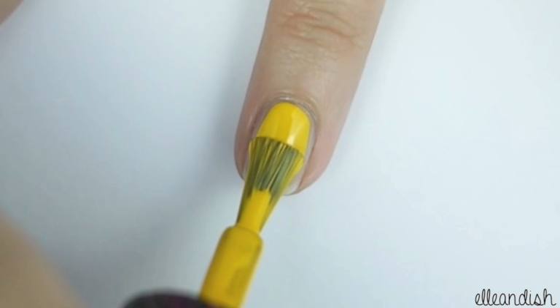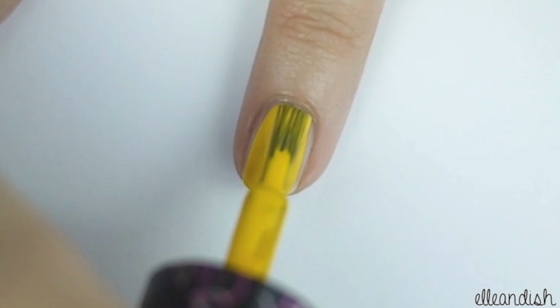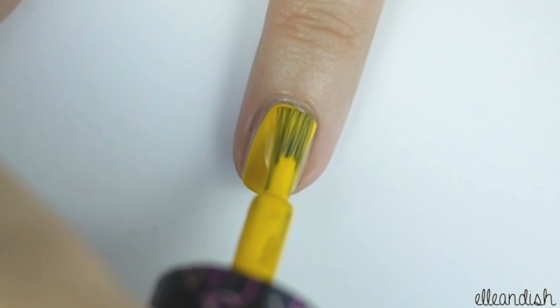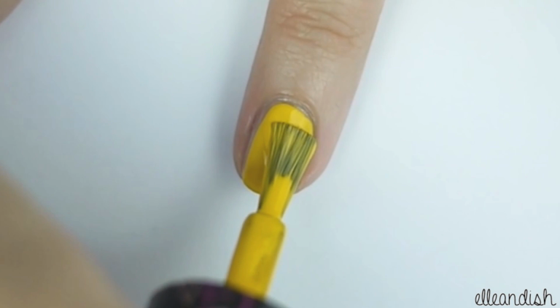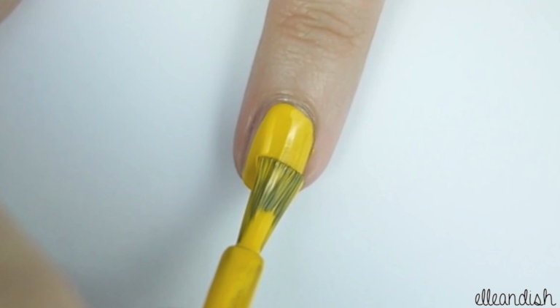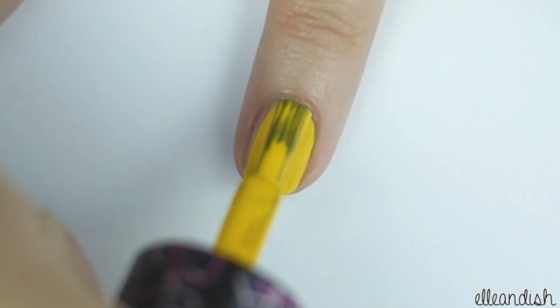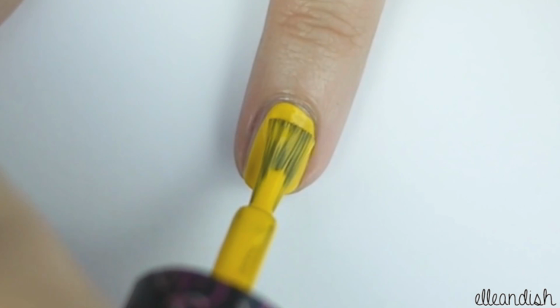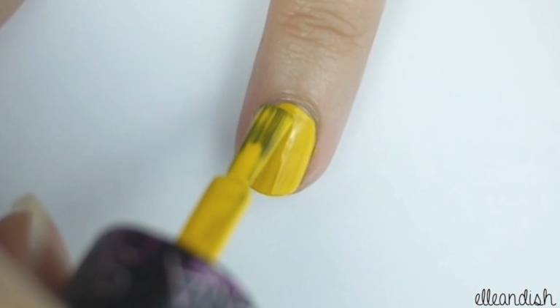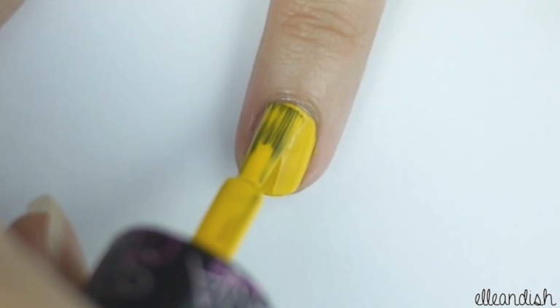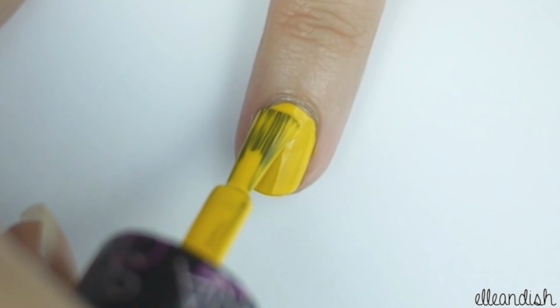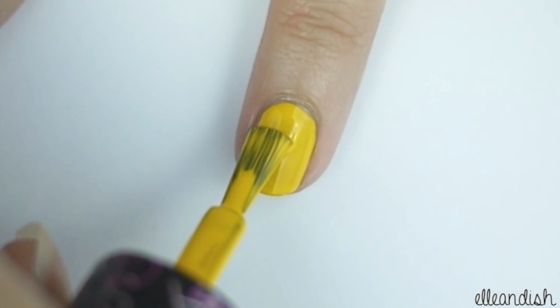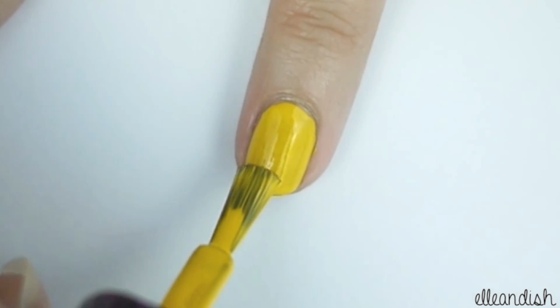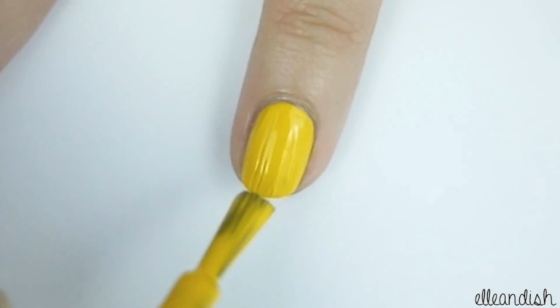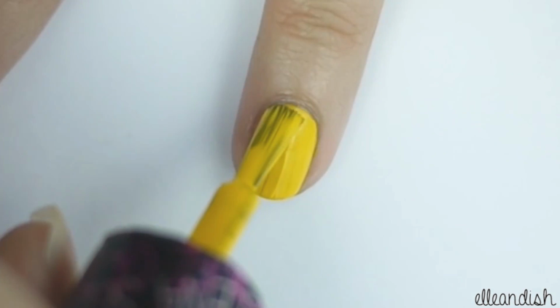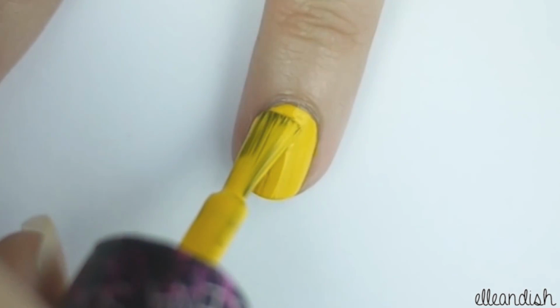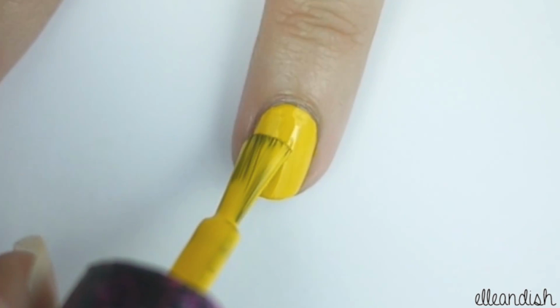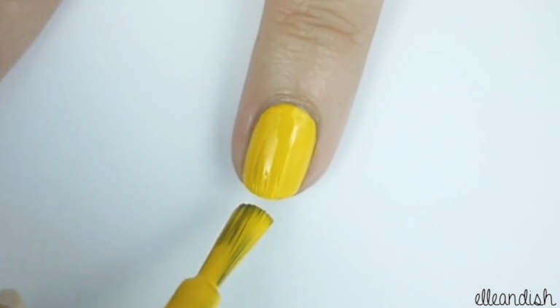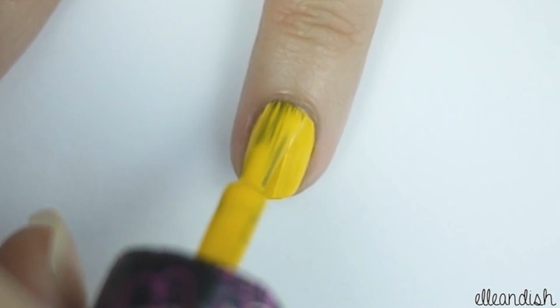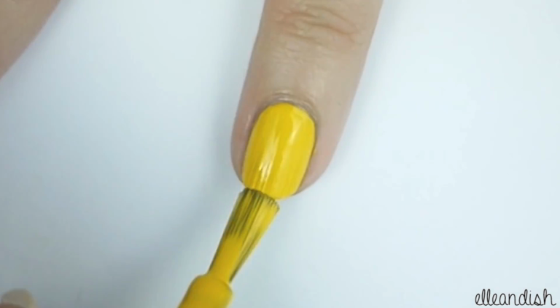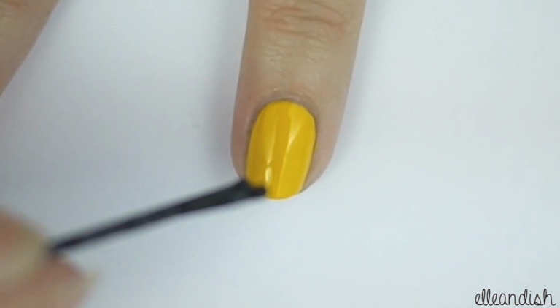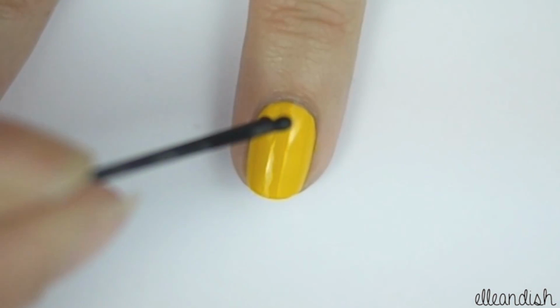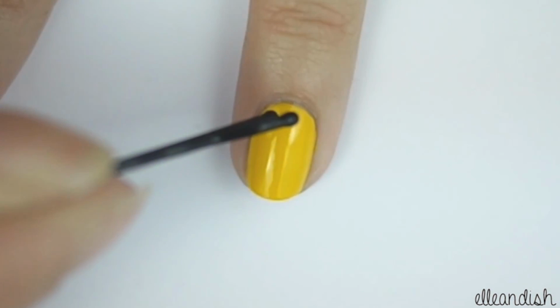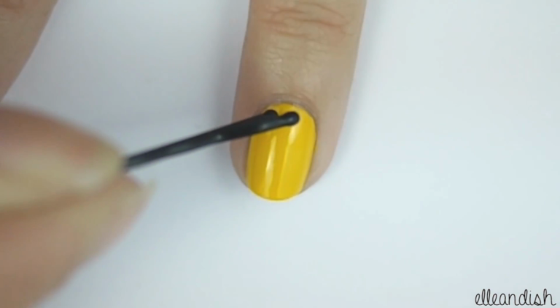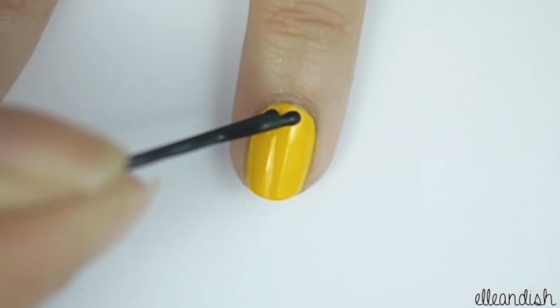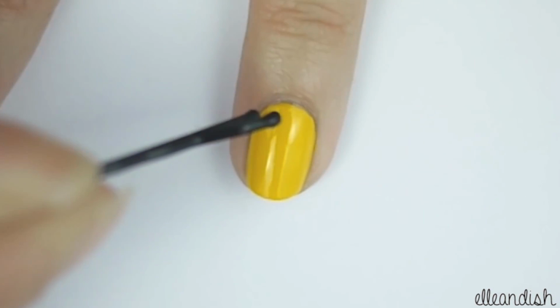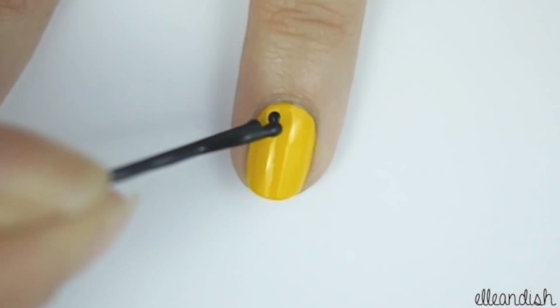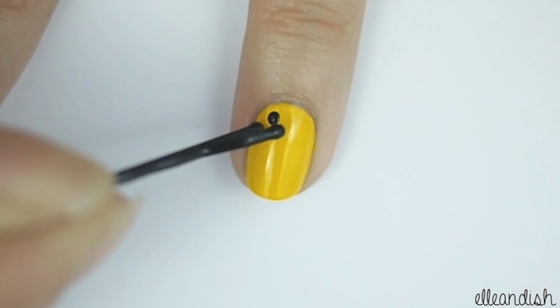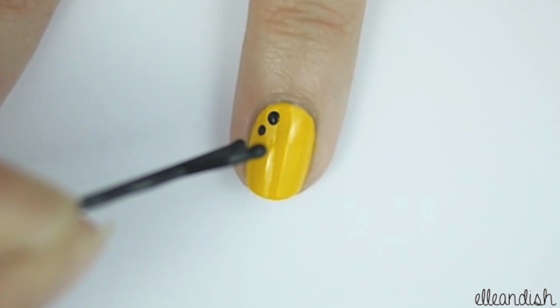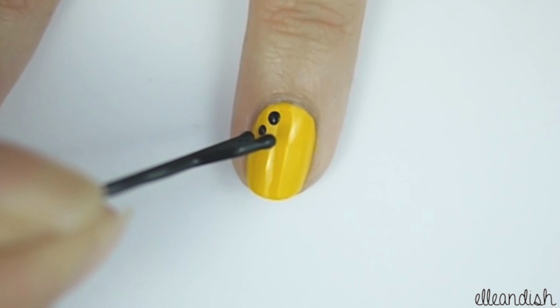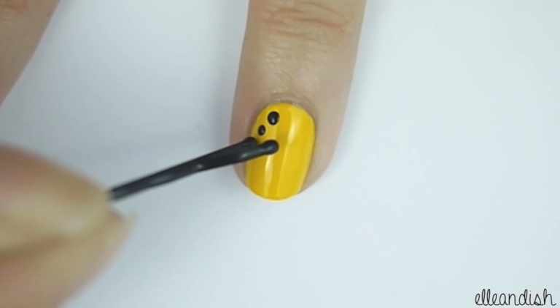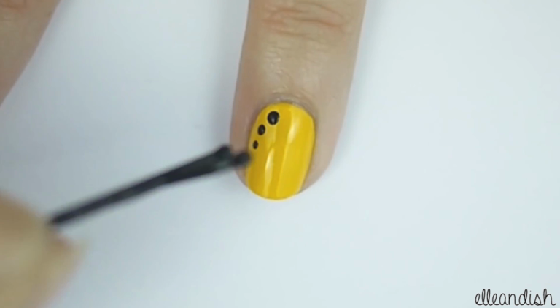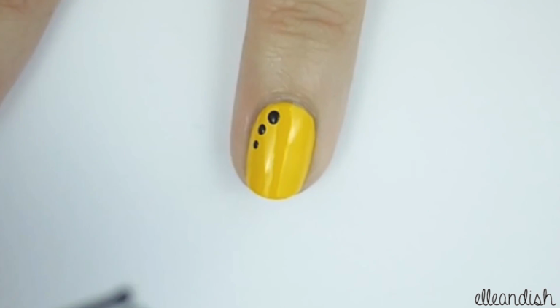Next, paint your thumb and ring finger yellow. Then, using your bobby pin dipped in black polish, apply dots along the curve of your nail.